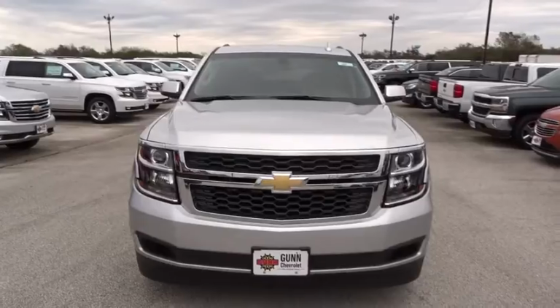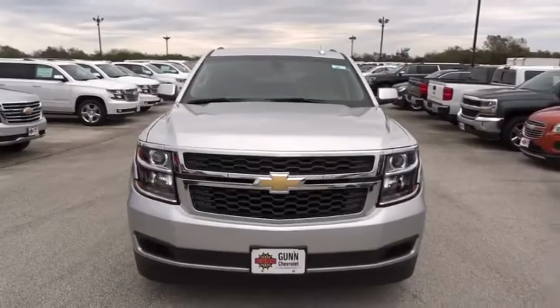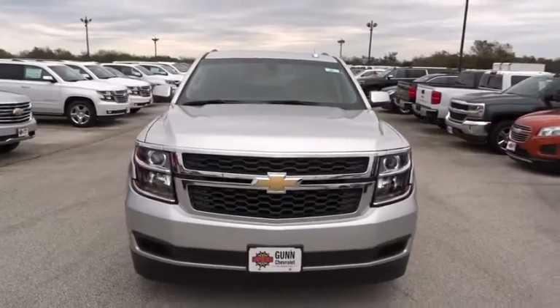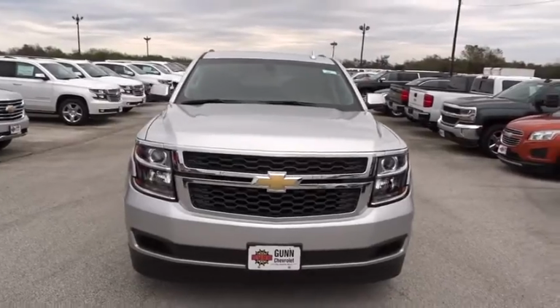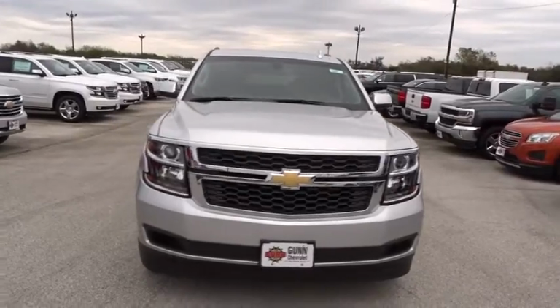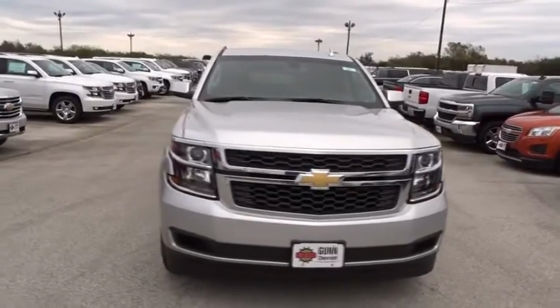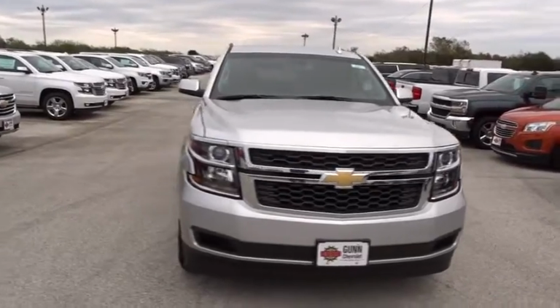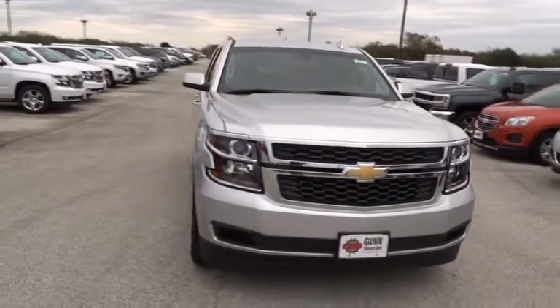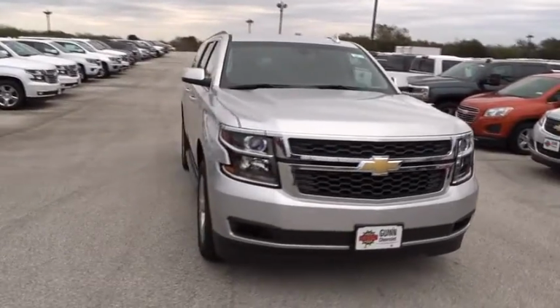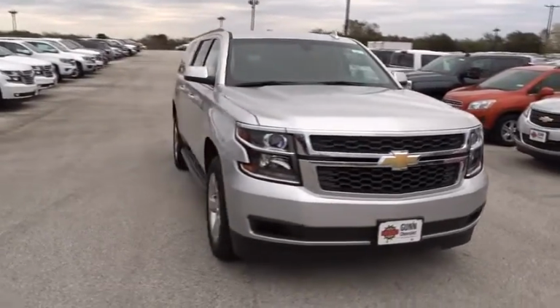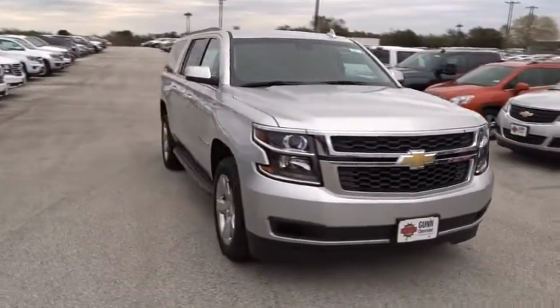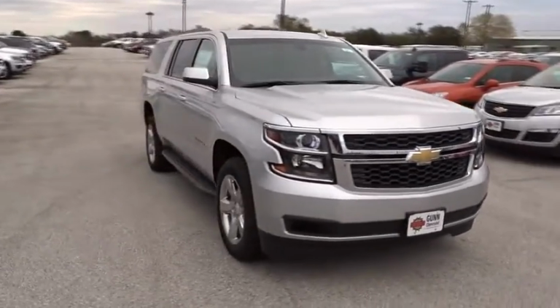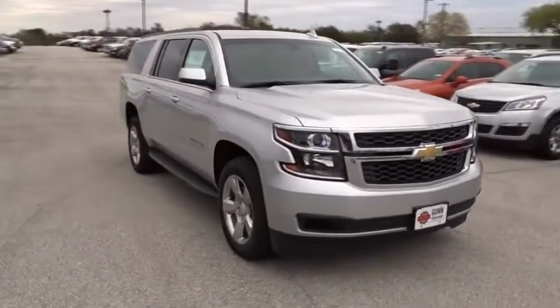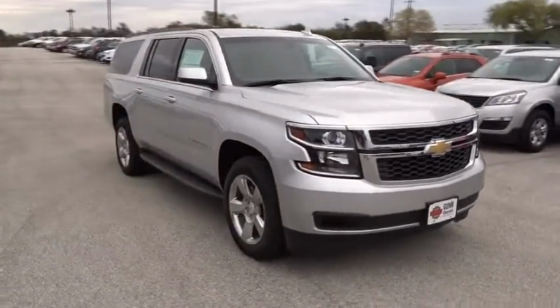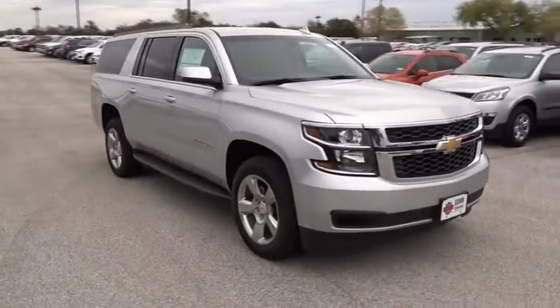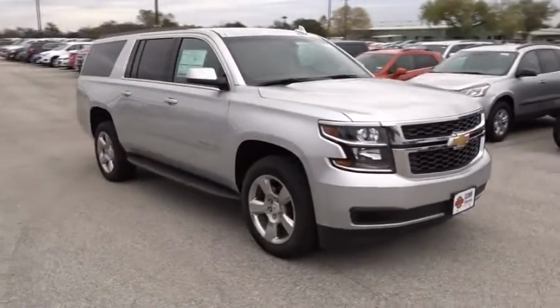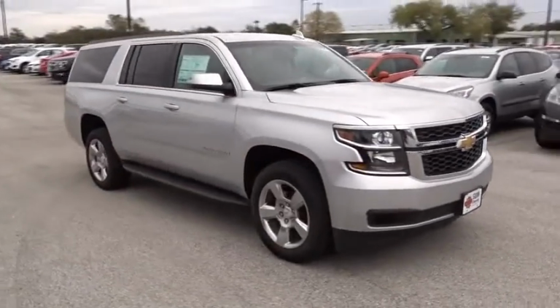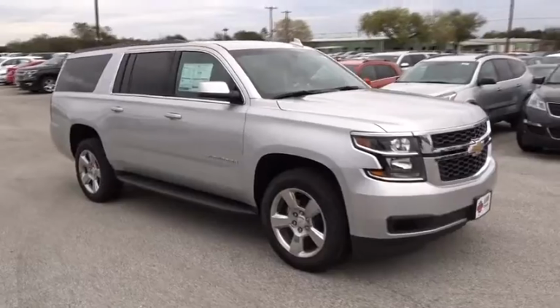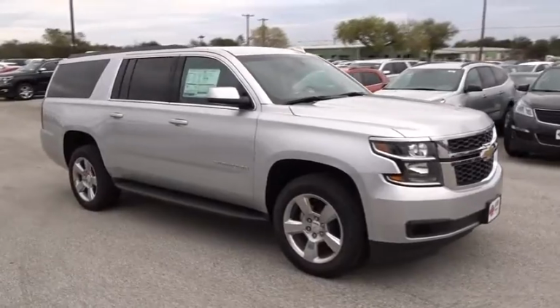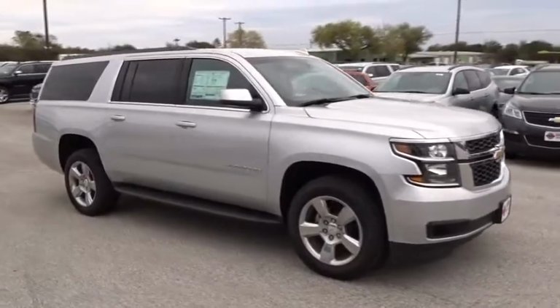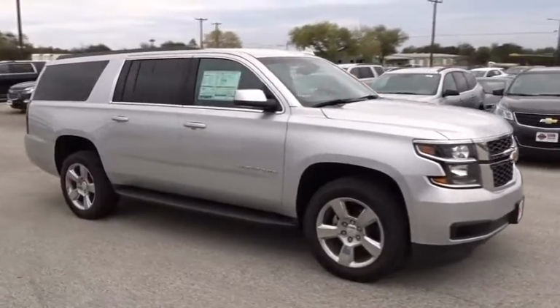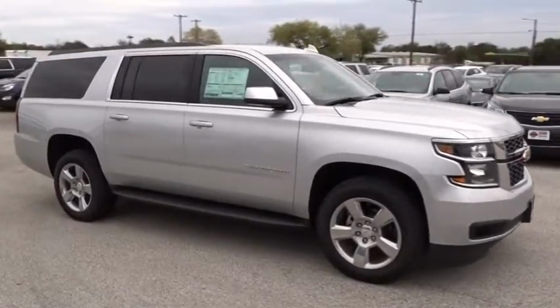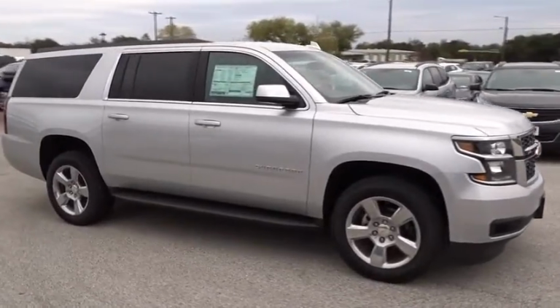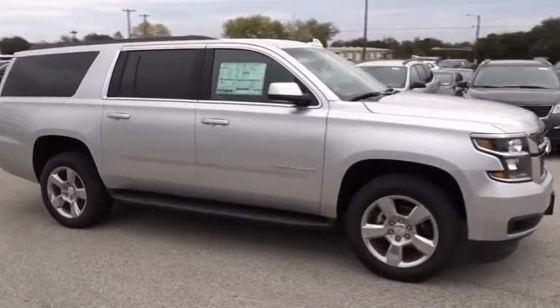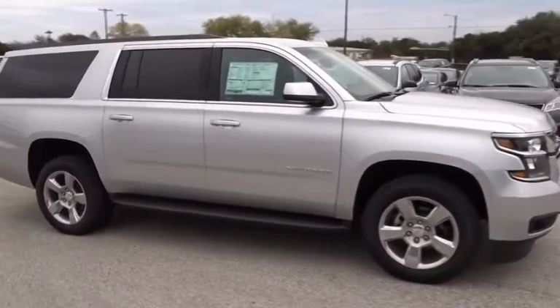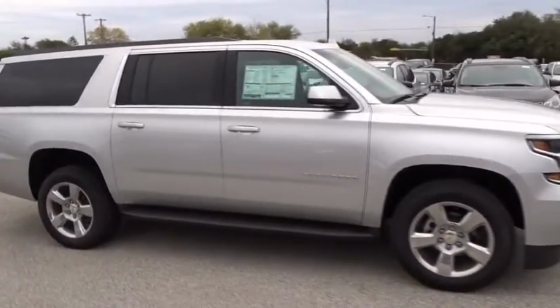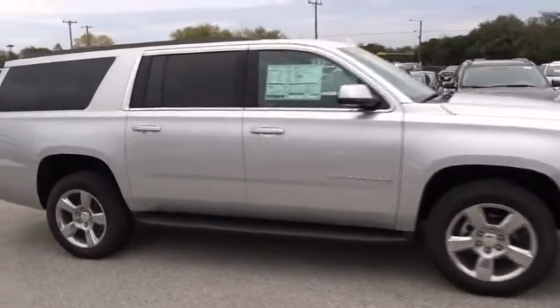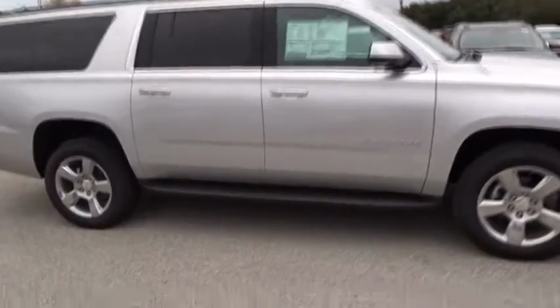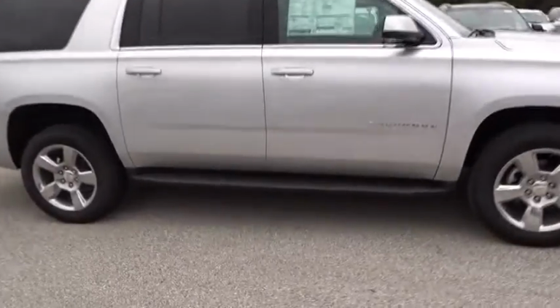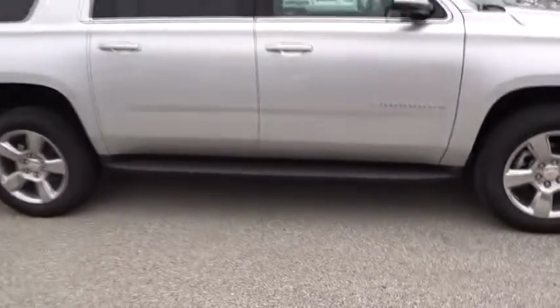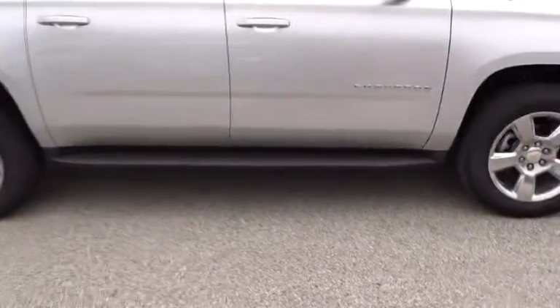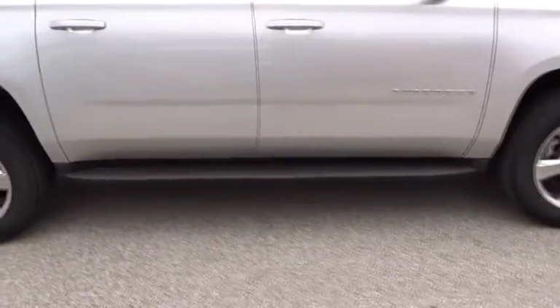The 2017 Chevrolet Suburban. The Suburban excels at towing heavy trailers, hauling loads of people and gear, and enduring hard use and rugged terrain.